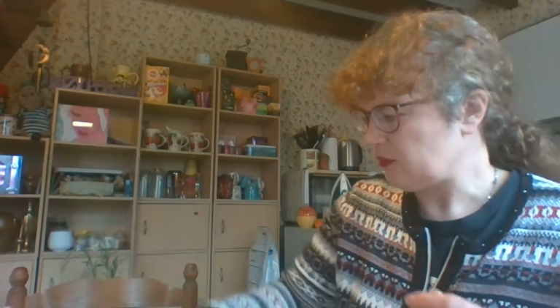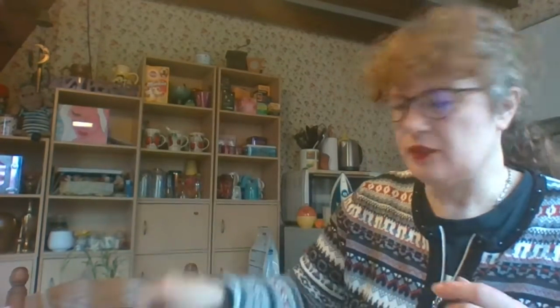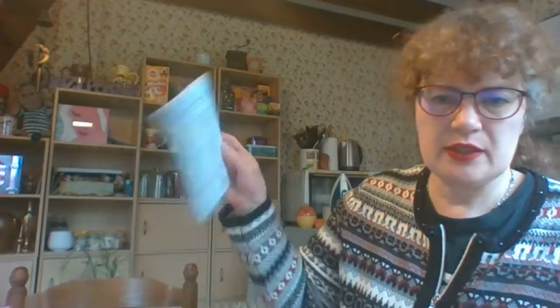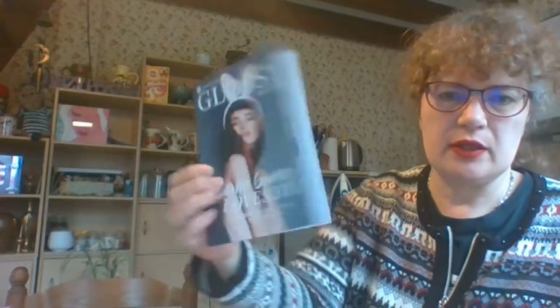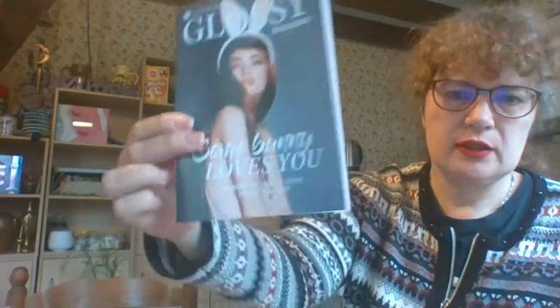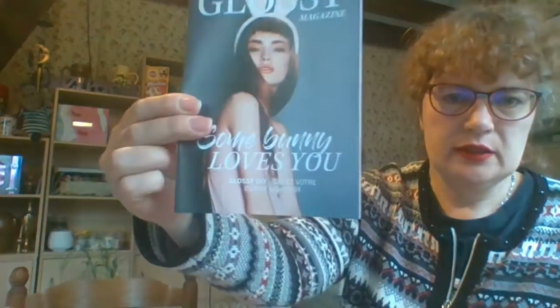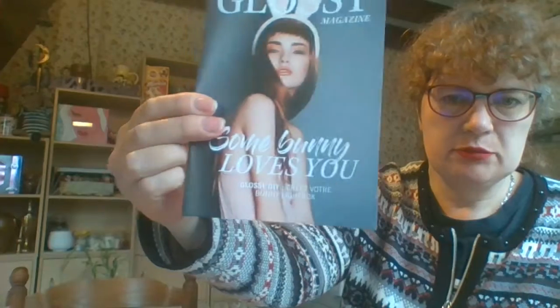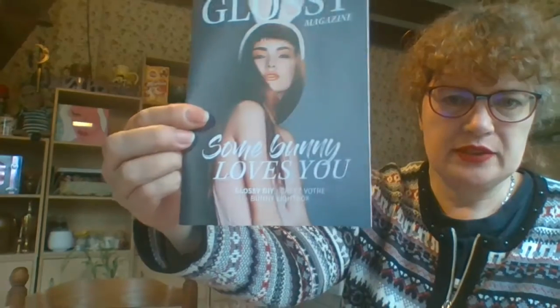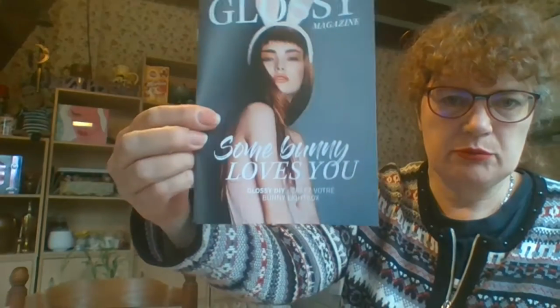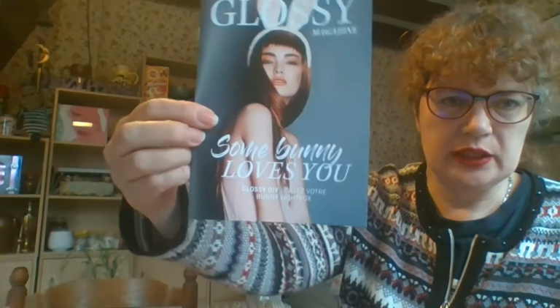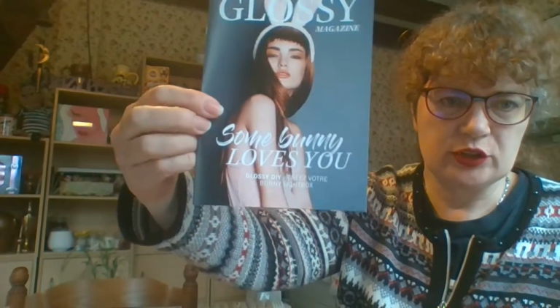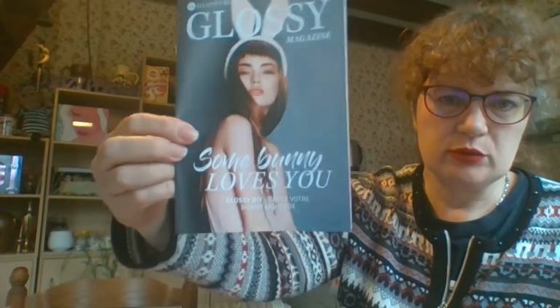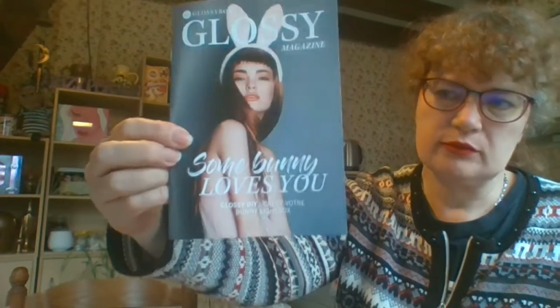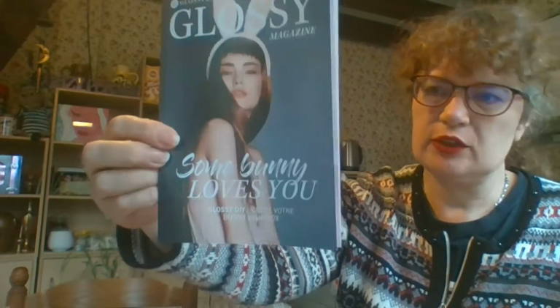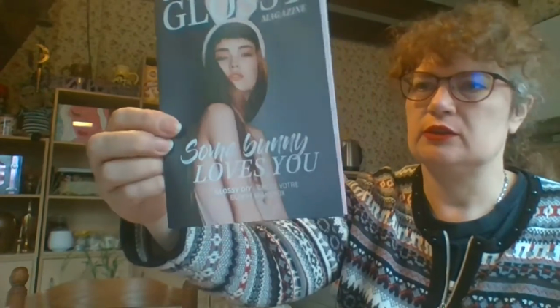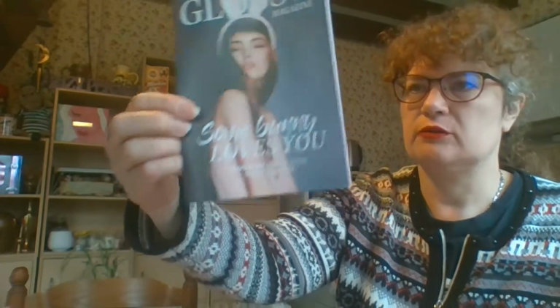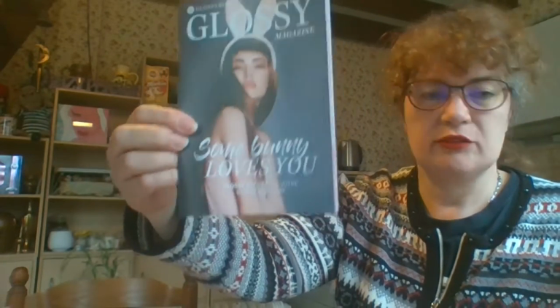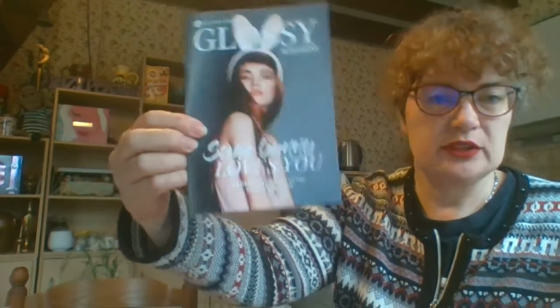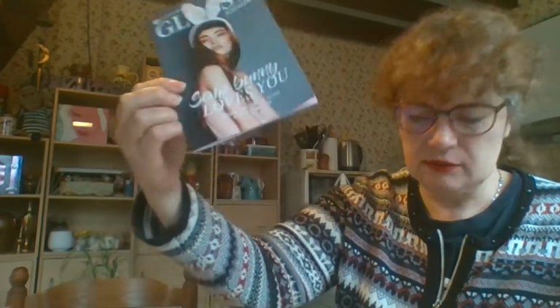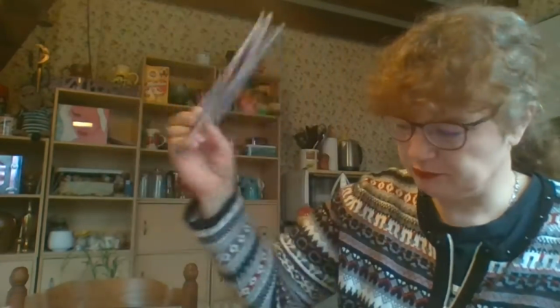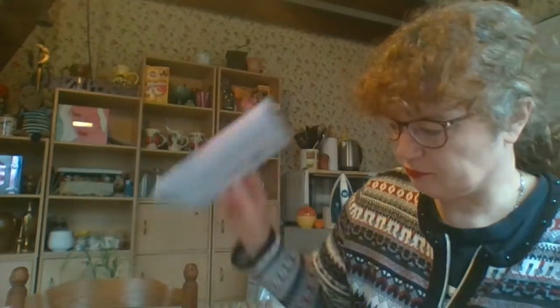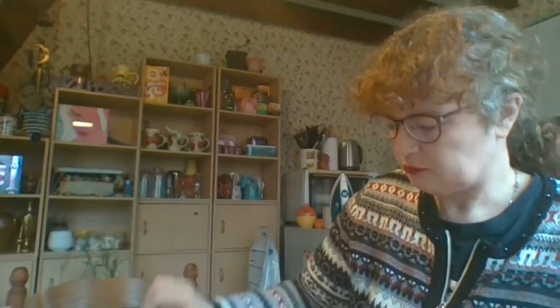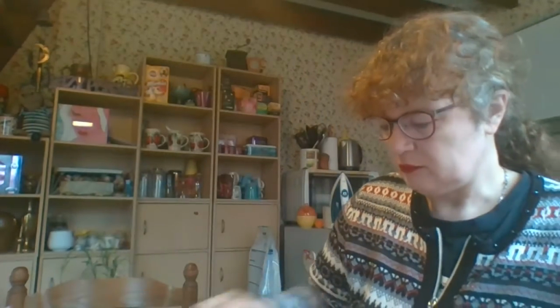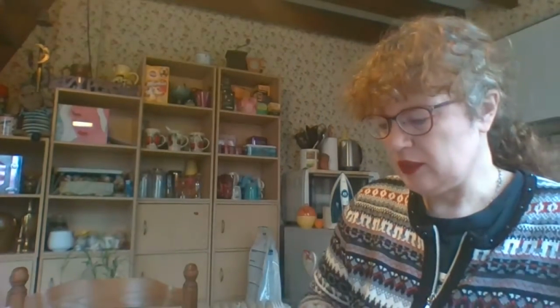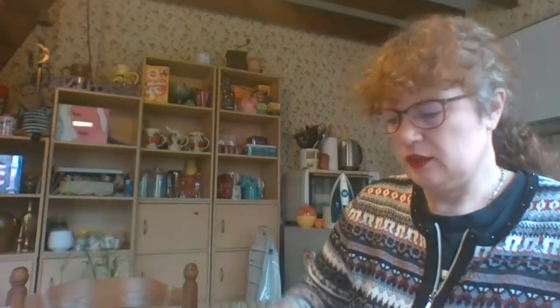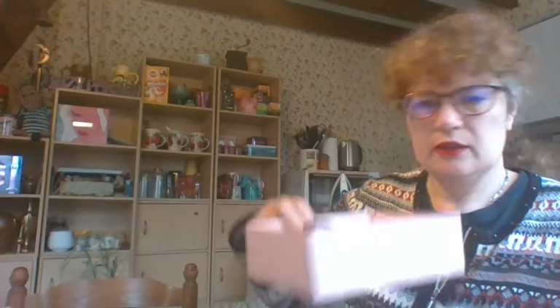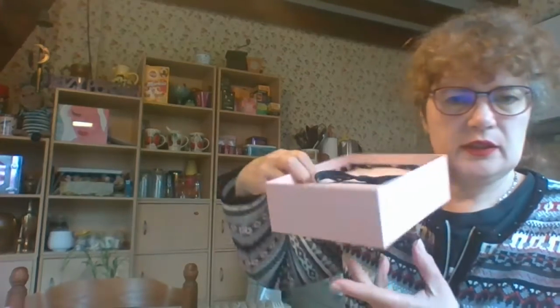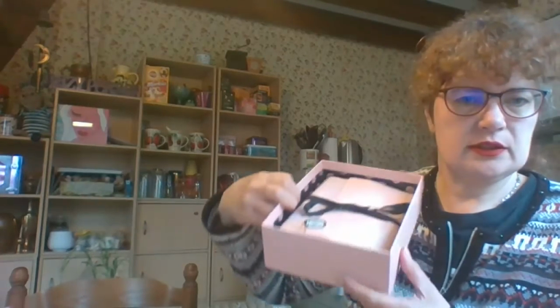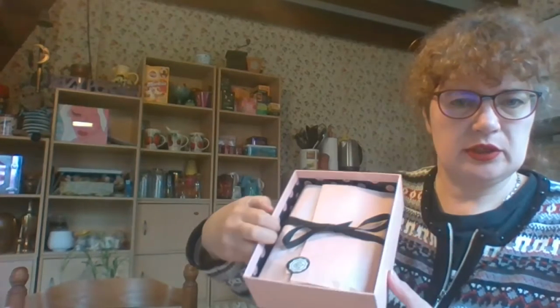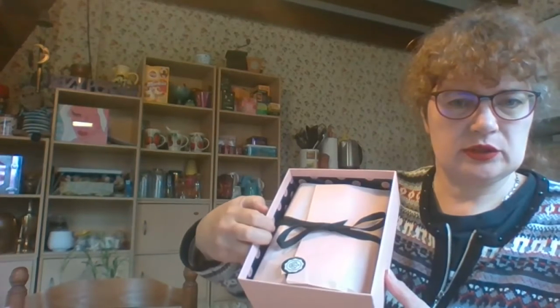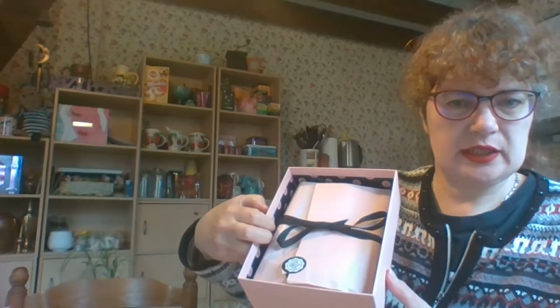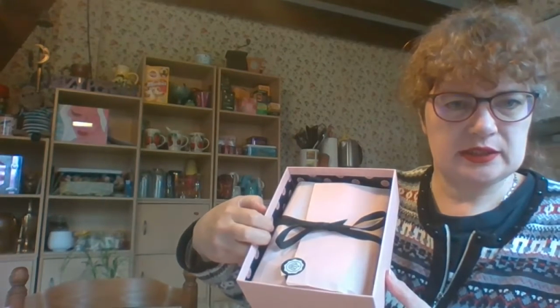The theme this month is Somebody Loves You, for Easter. And this is what it looks like inside.